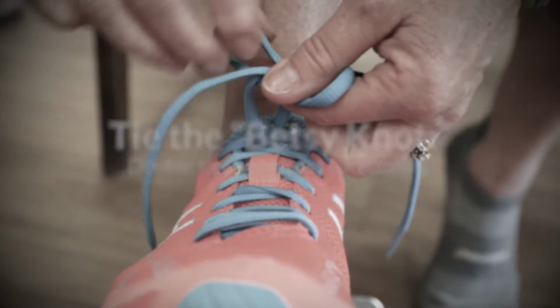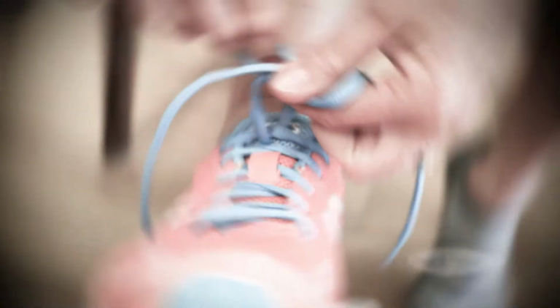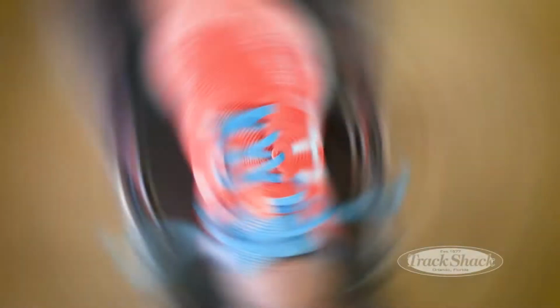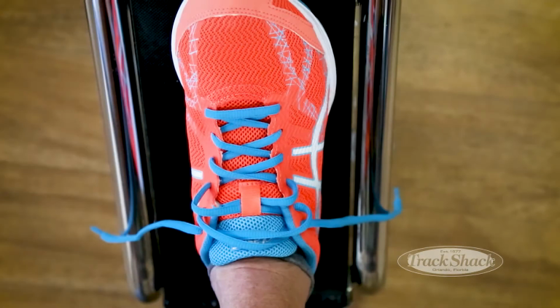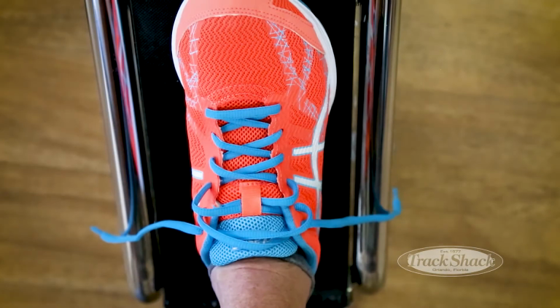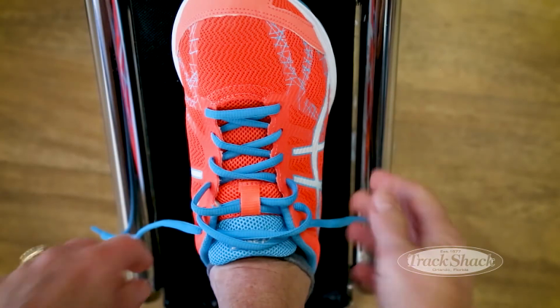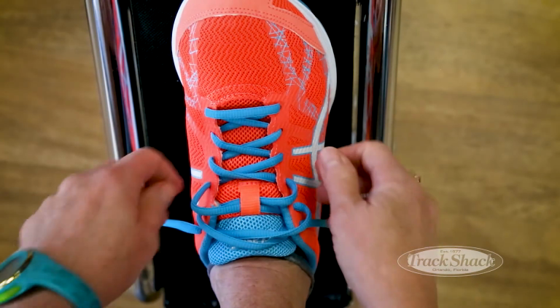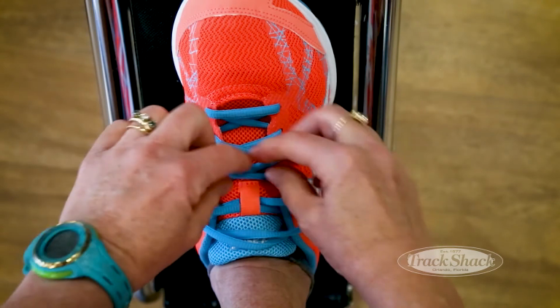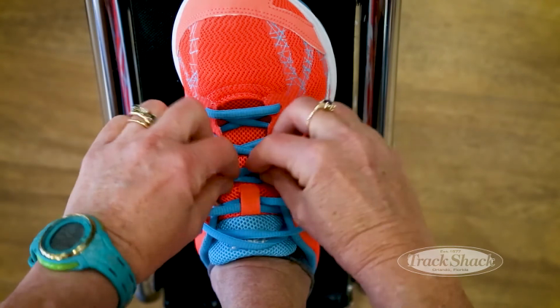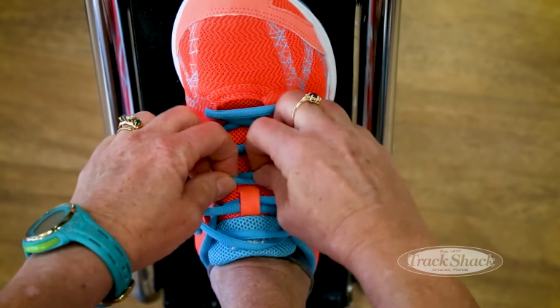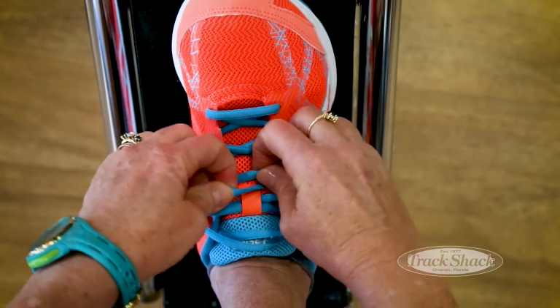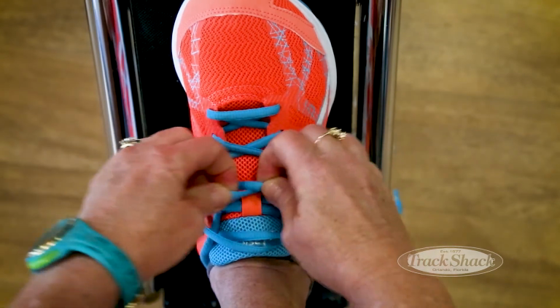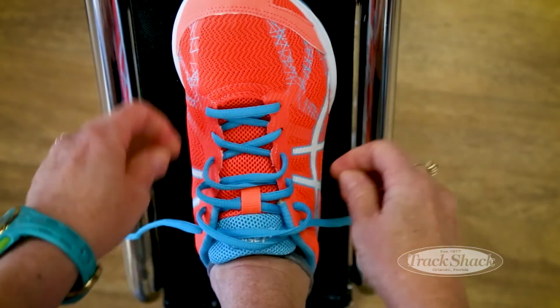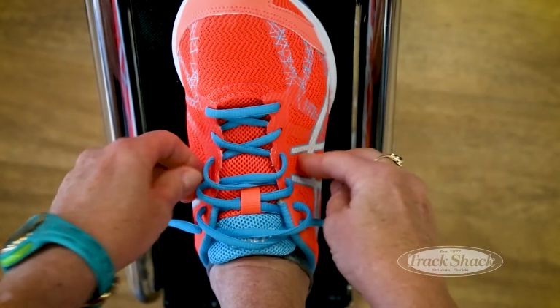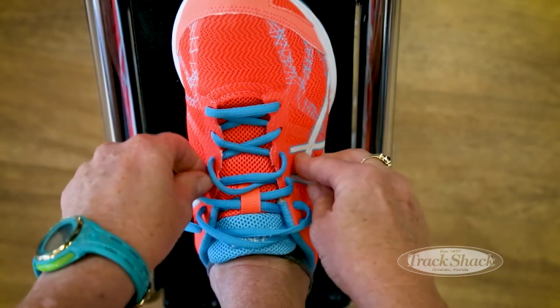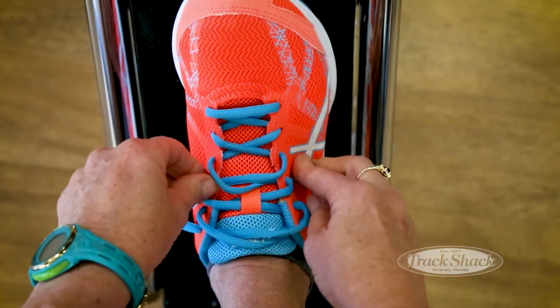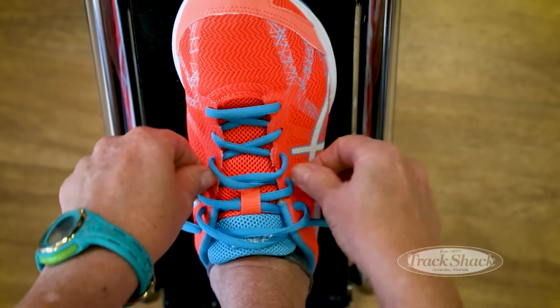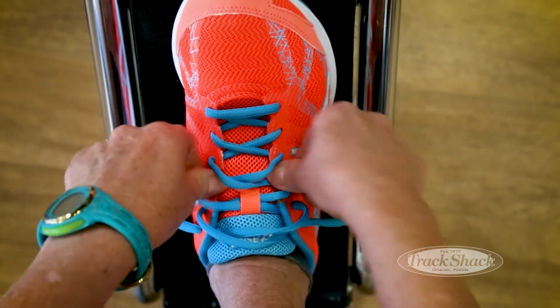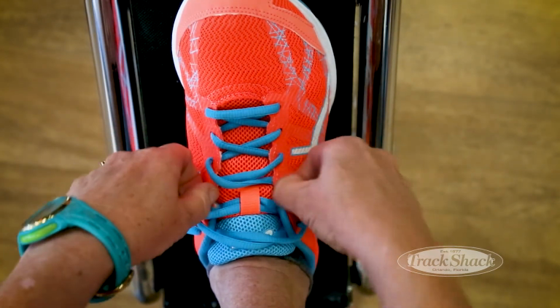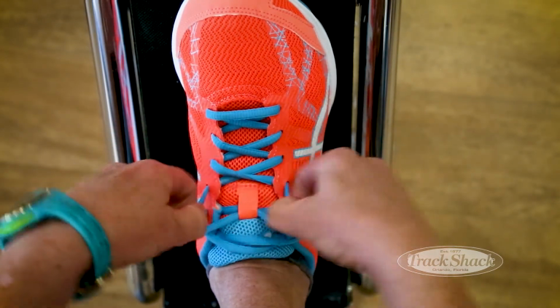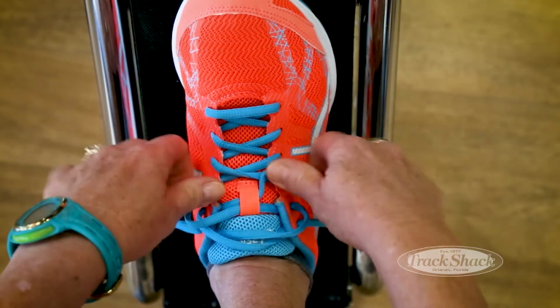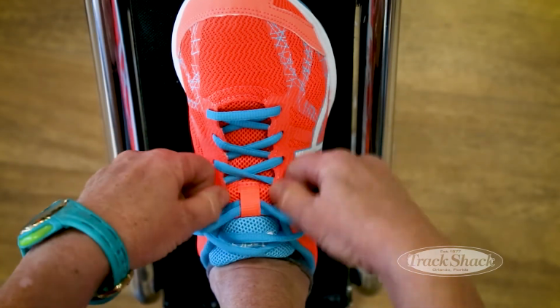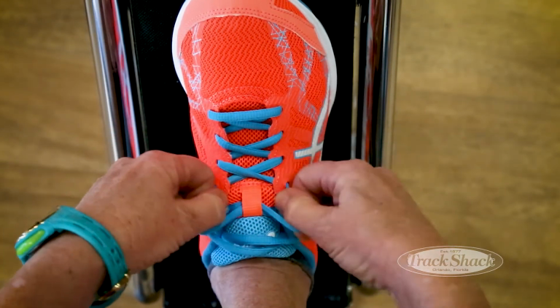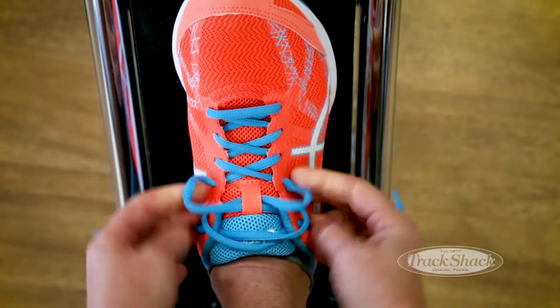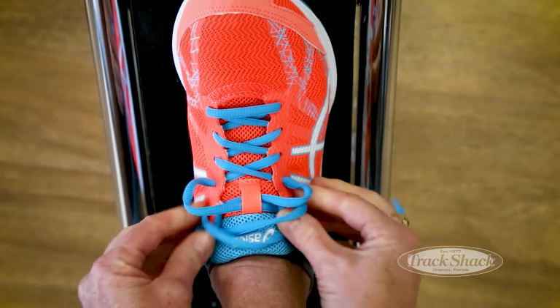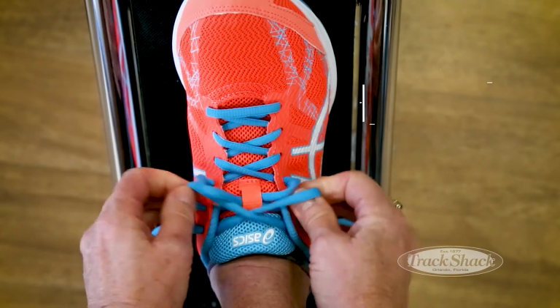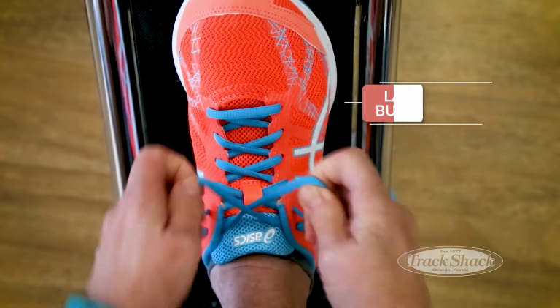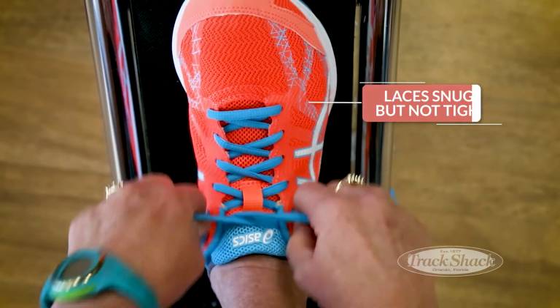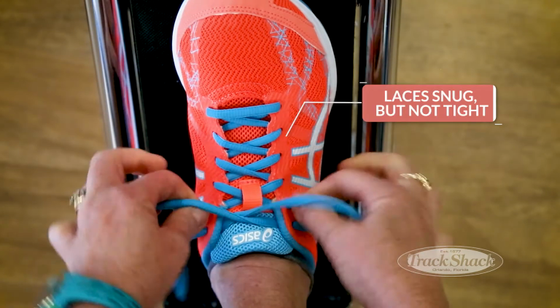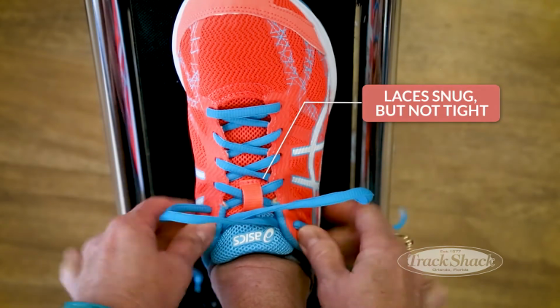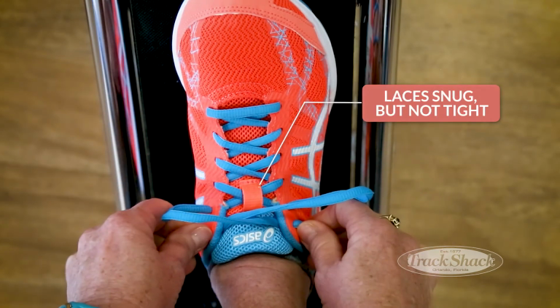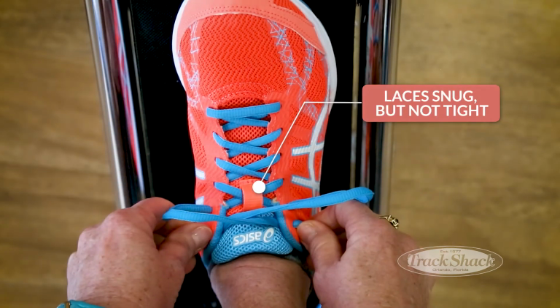Are you tired of your shoes coming untied when you run? Well, let's just show you the Betsy knot. First, secure your laces, snug but not tight.